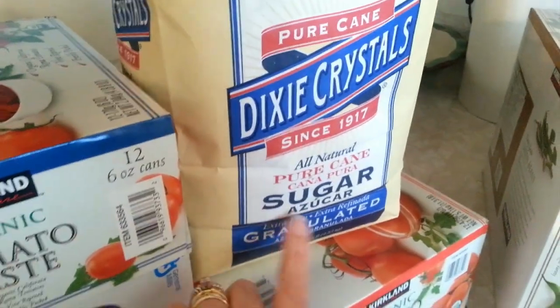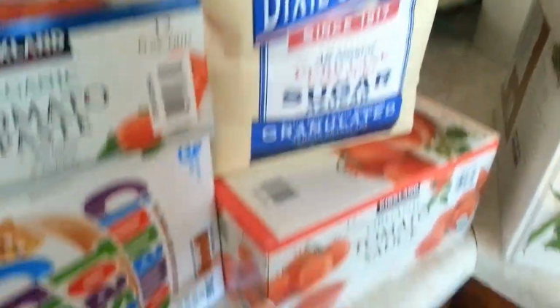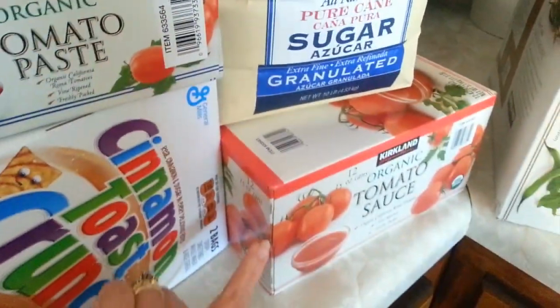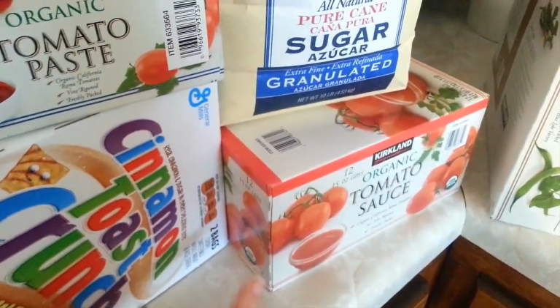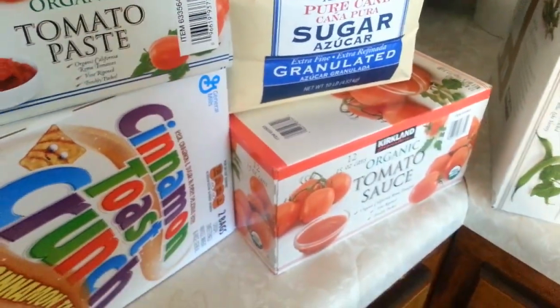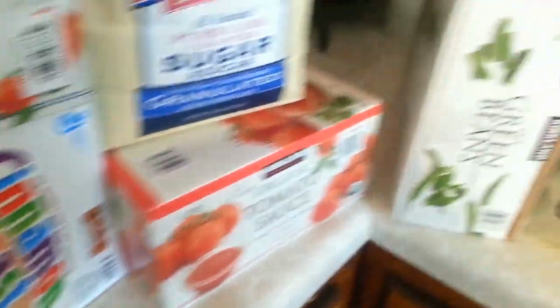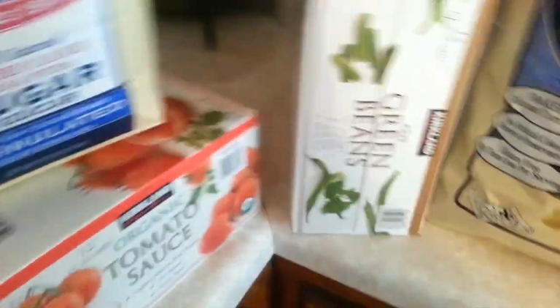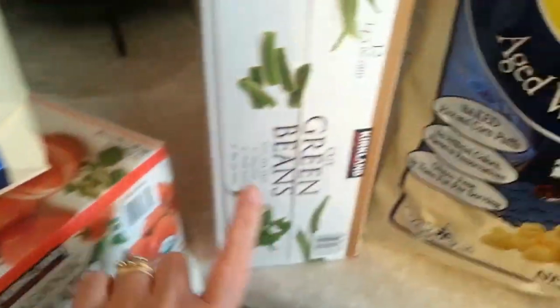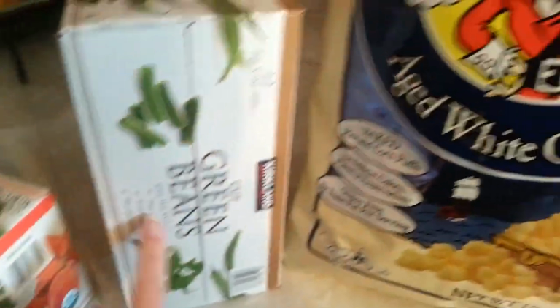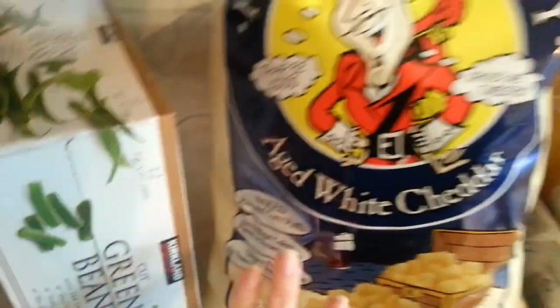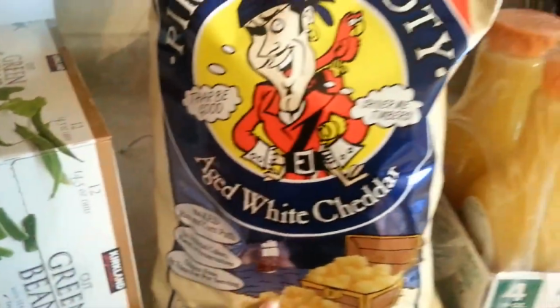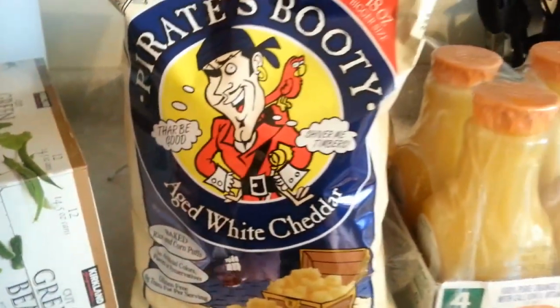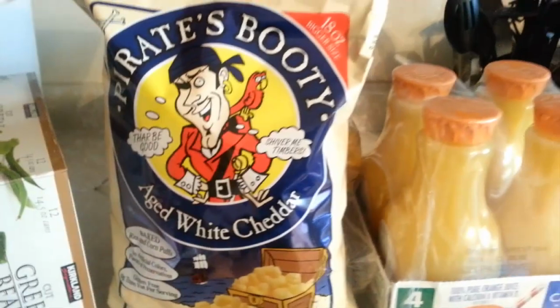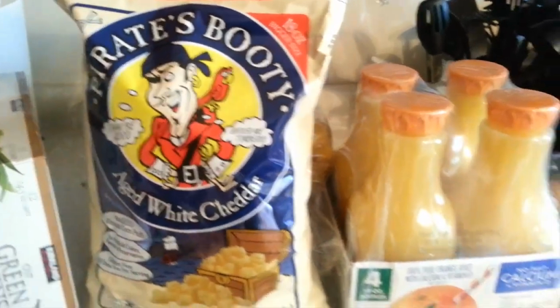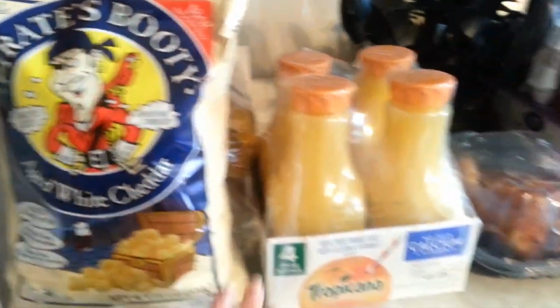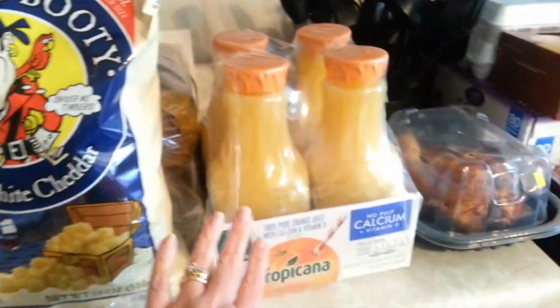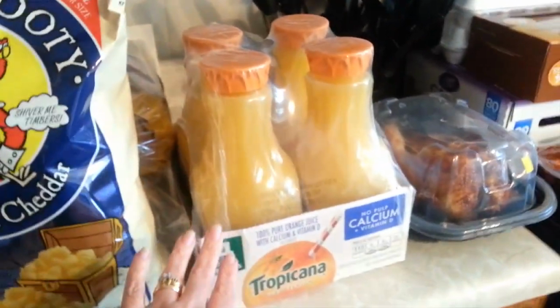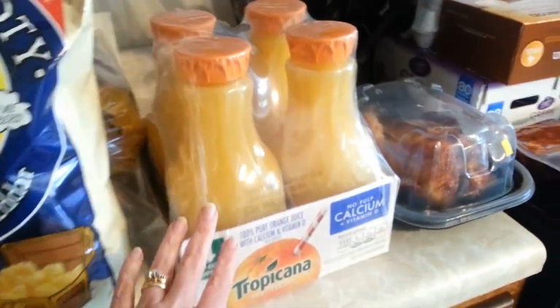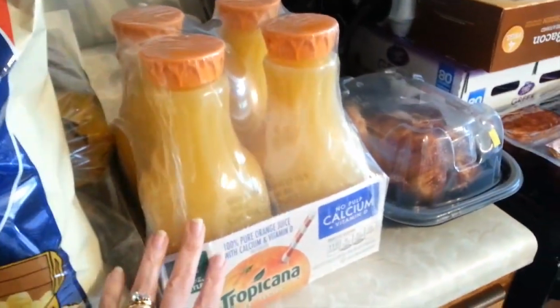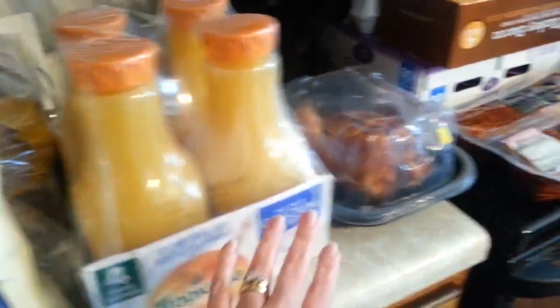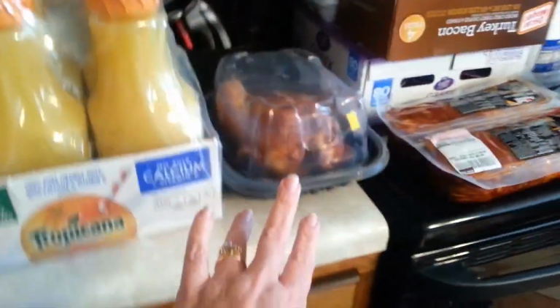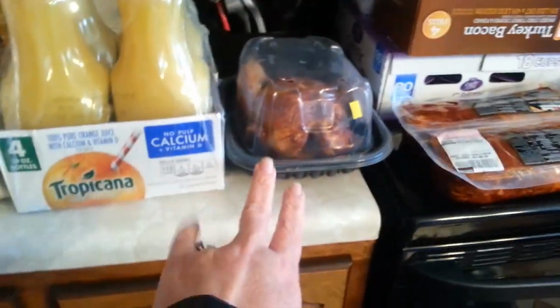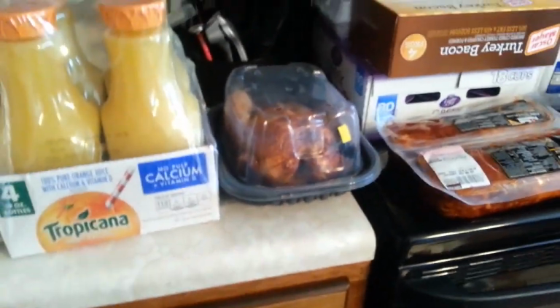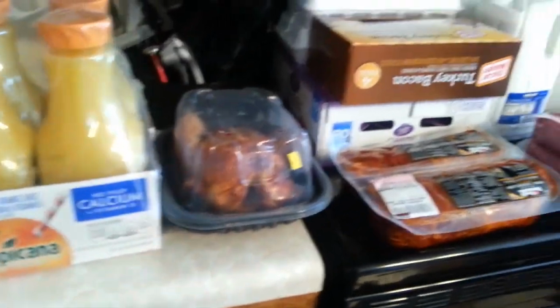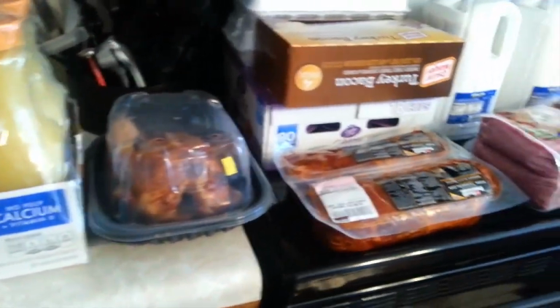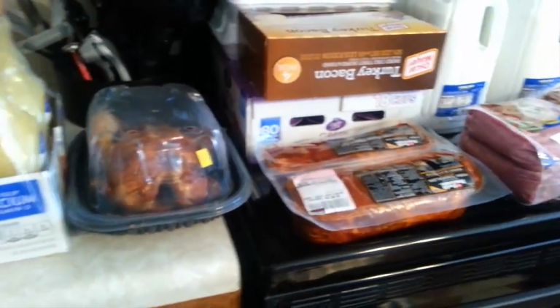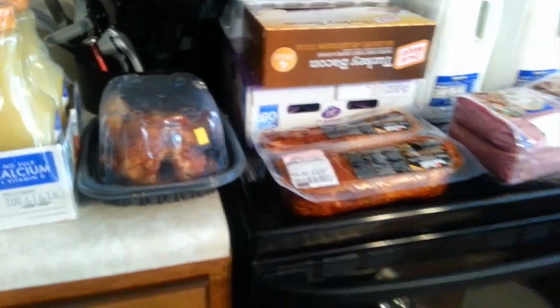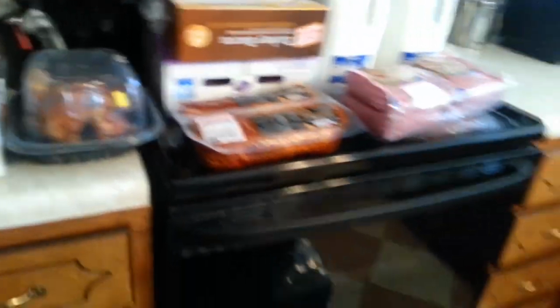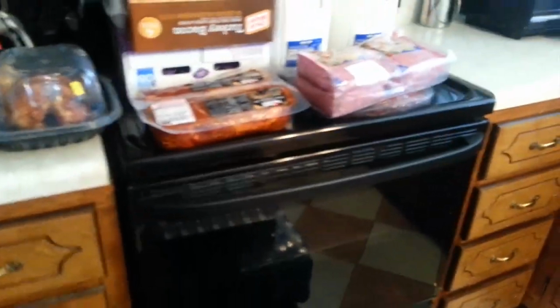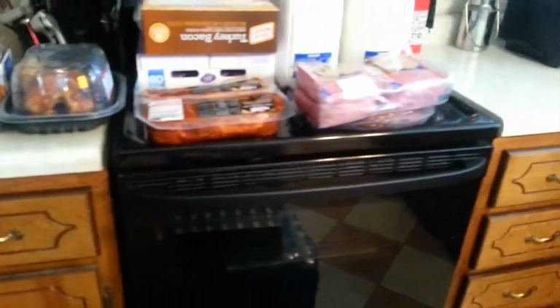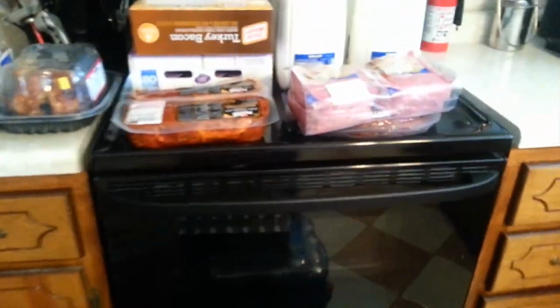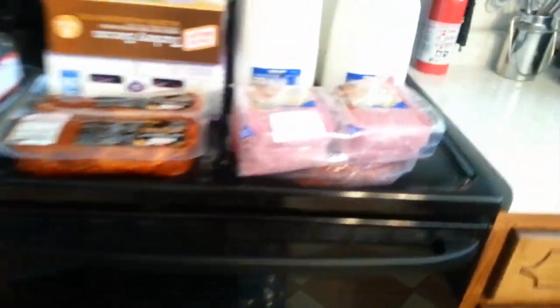Sugar, tomato sauce, green beans, Pirate's Booty, orange juice, supper tonight is rotisserie chicken, and then we picked up a few meats.